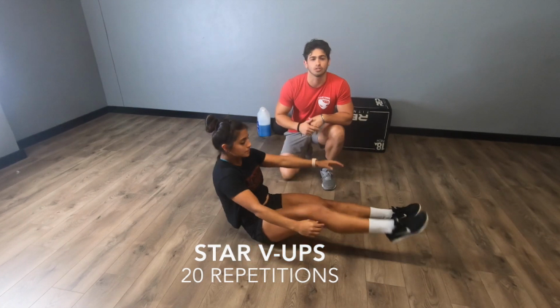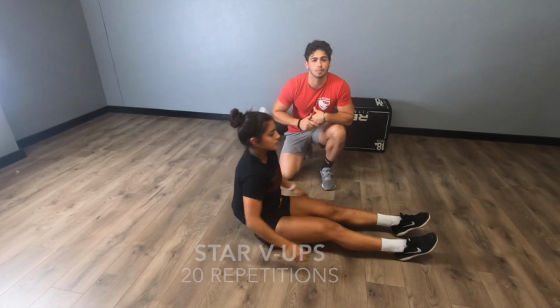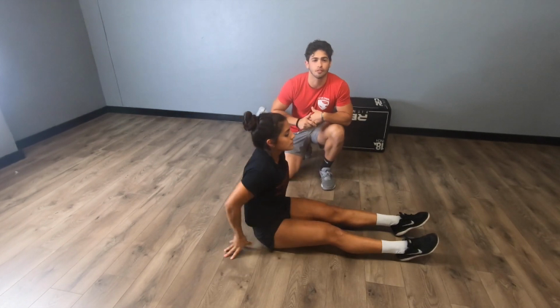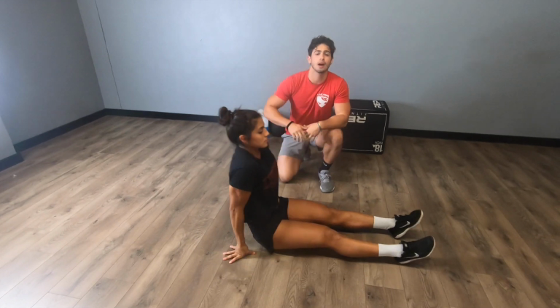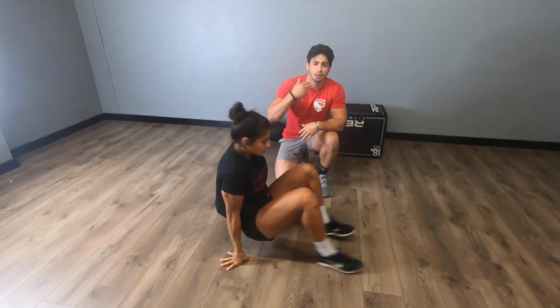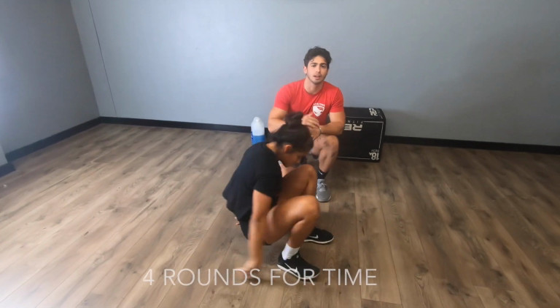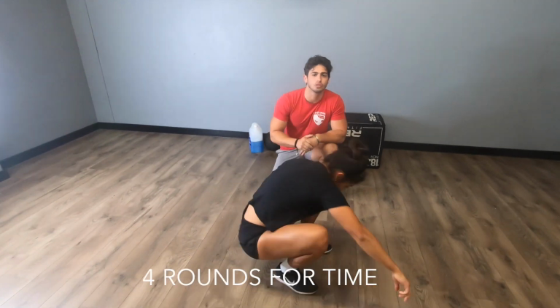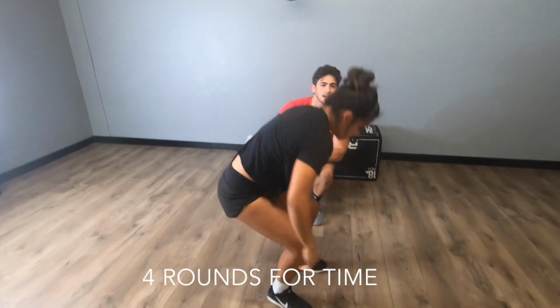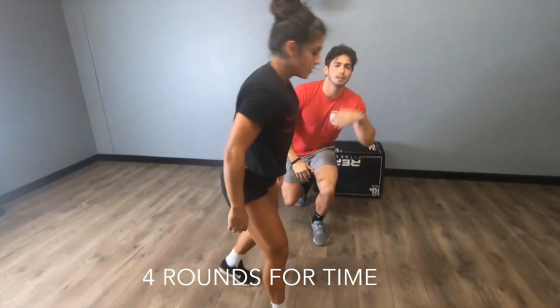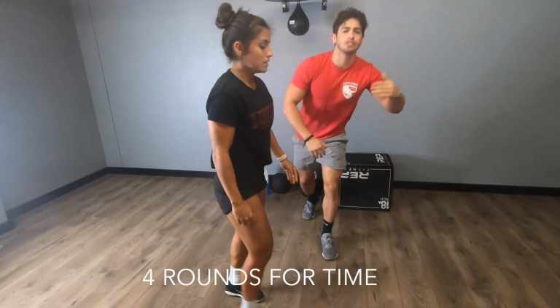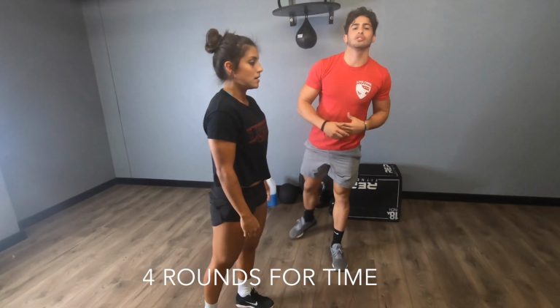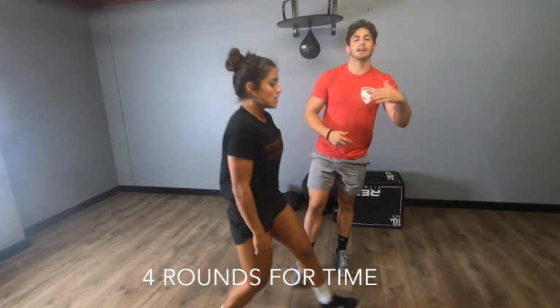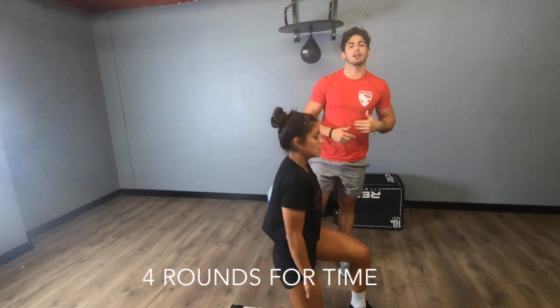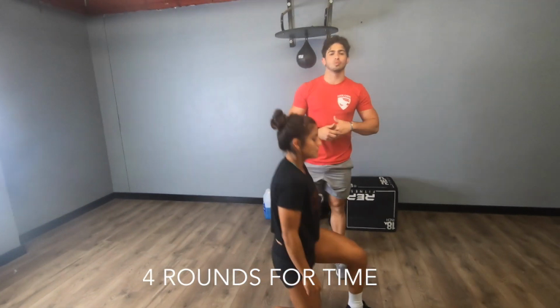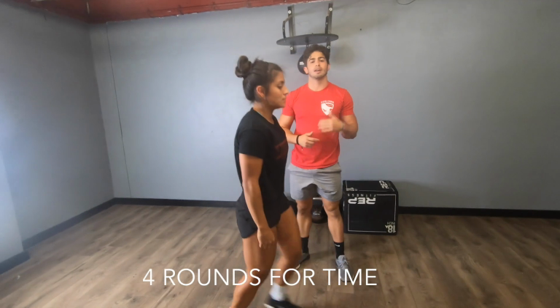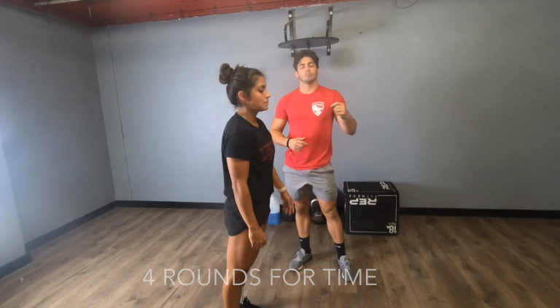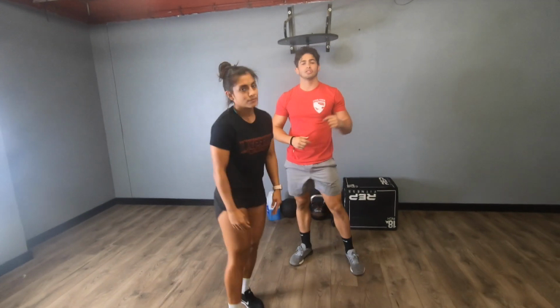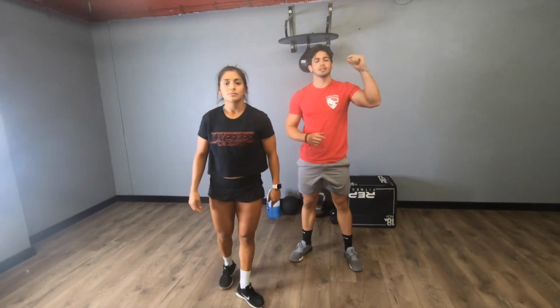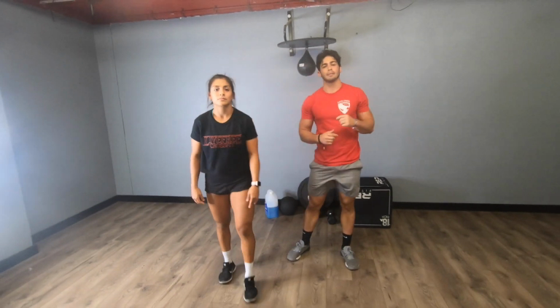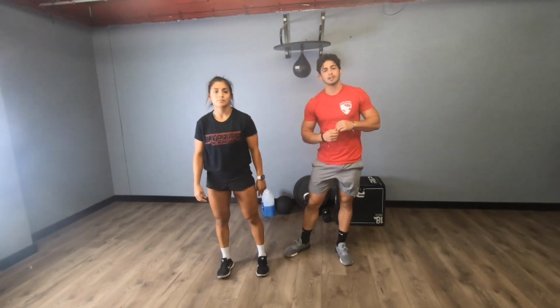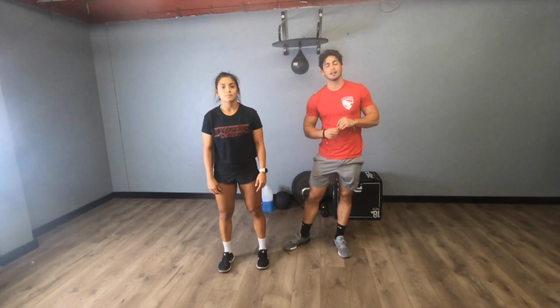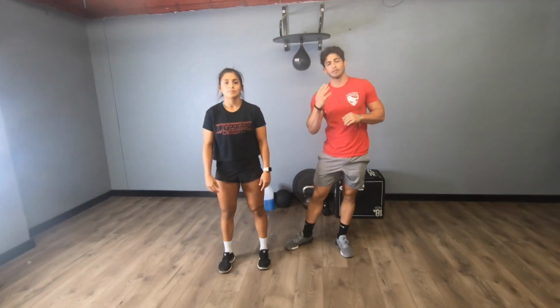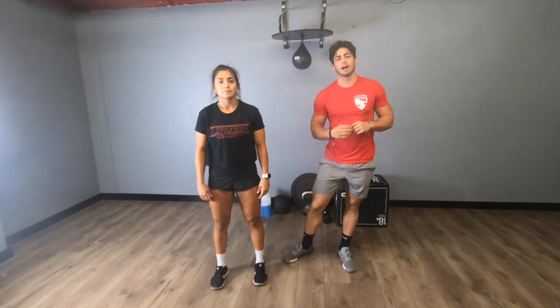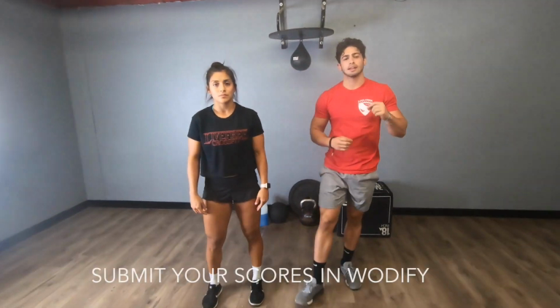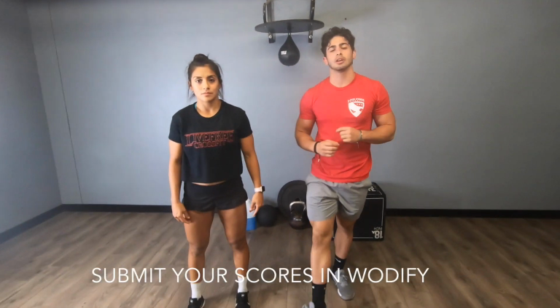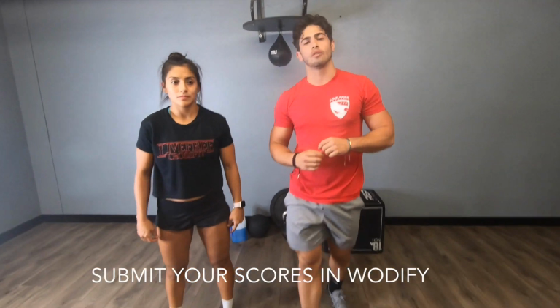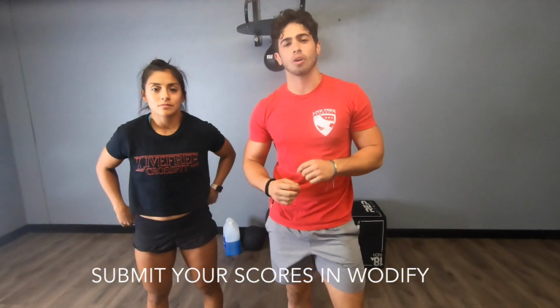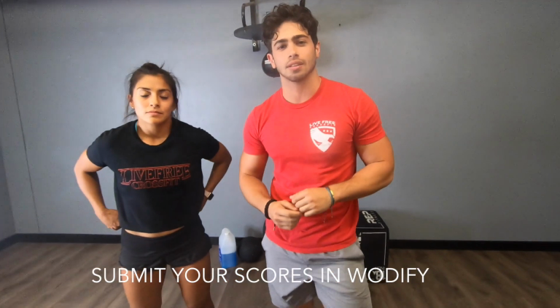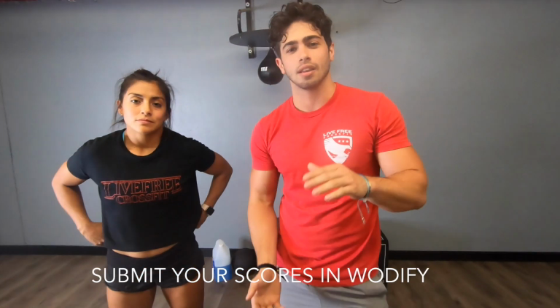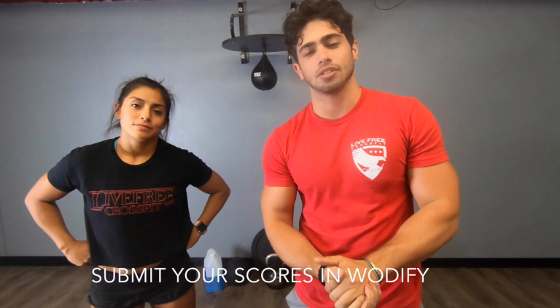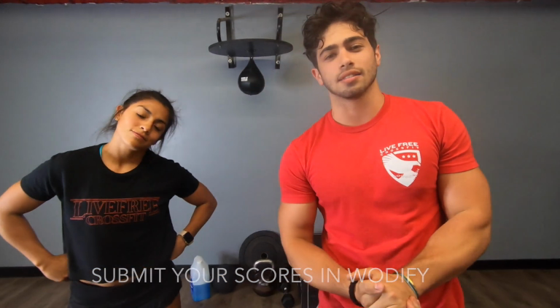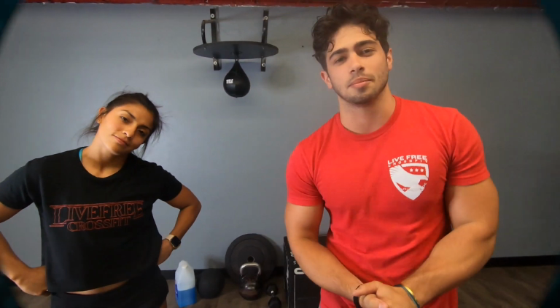She completes her first round, then goes into her second, eventually her third, and then her last one. From there, she's going to check the time that she got after her four rounds, and that'll be her score for the workout today. See you guys next time.